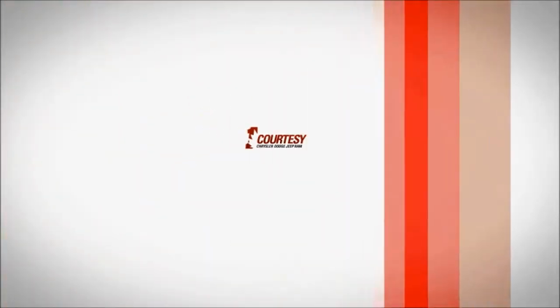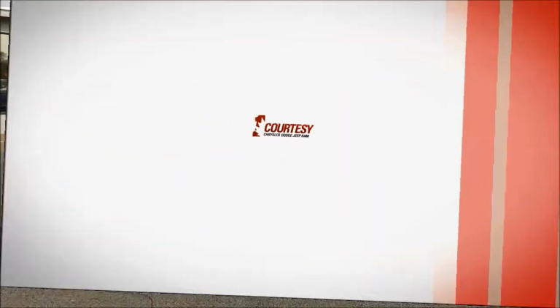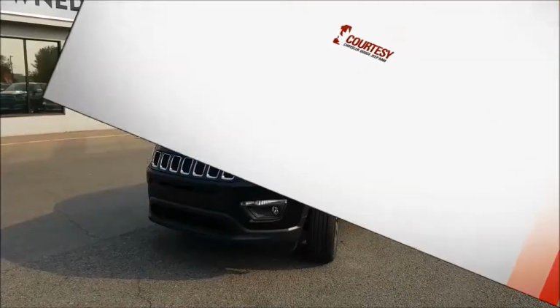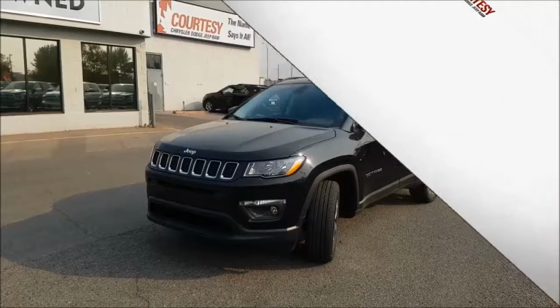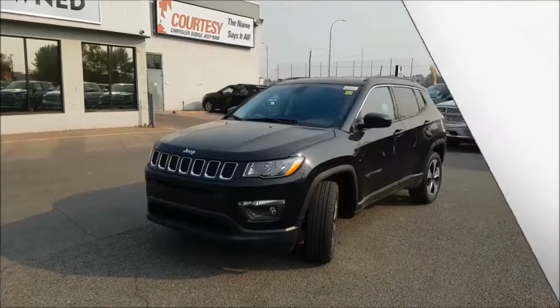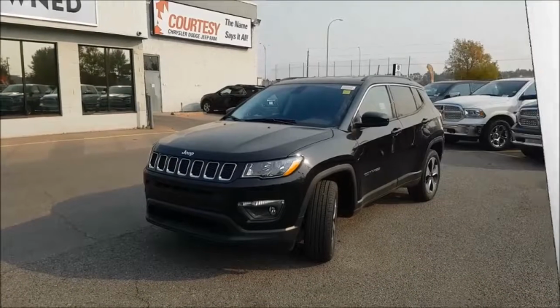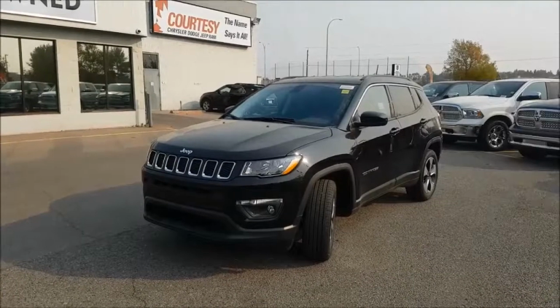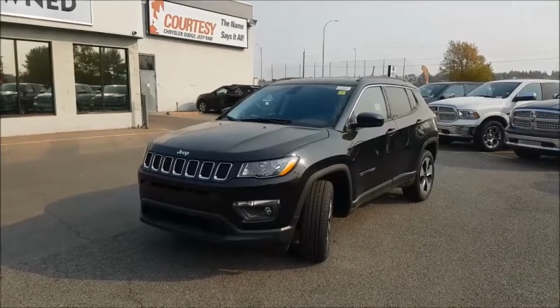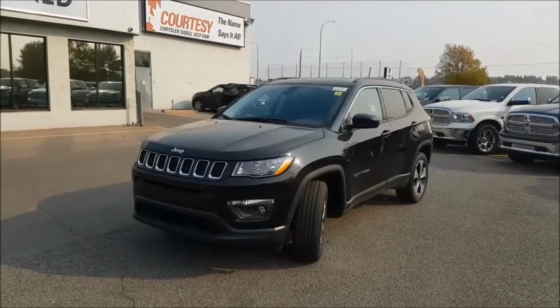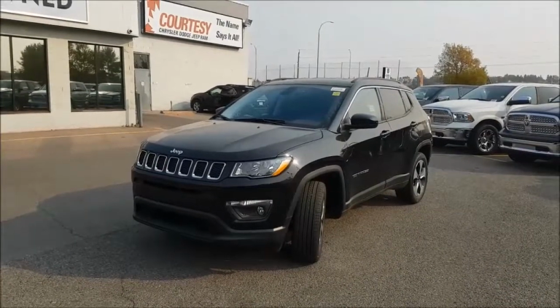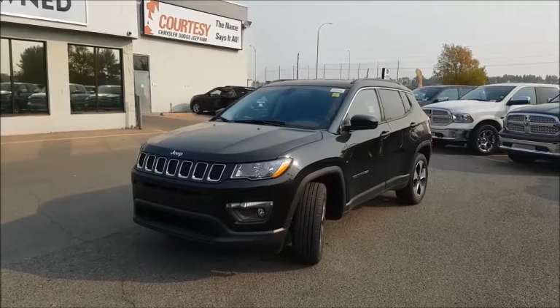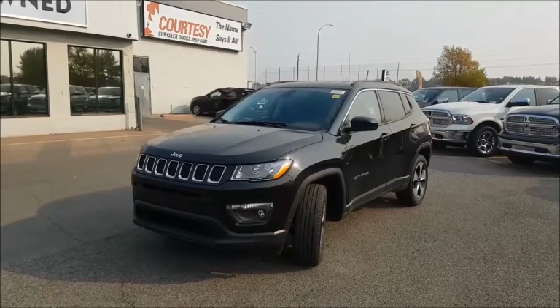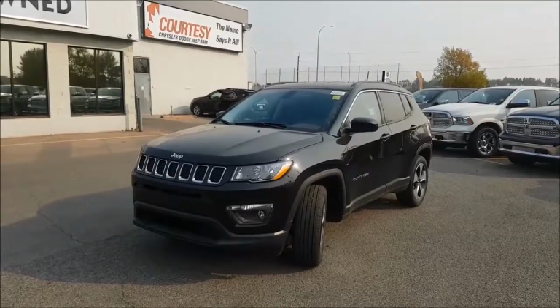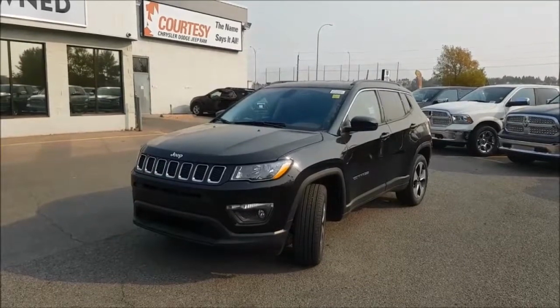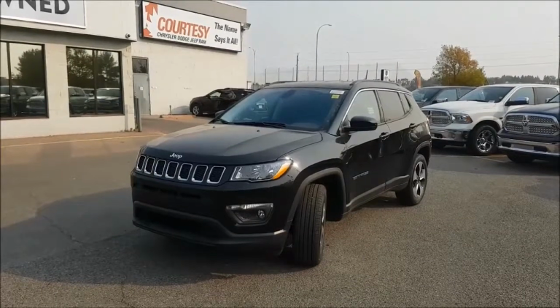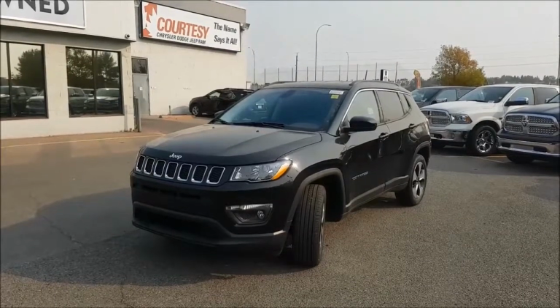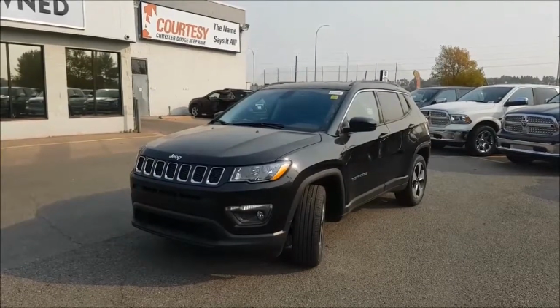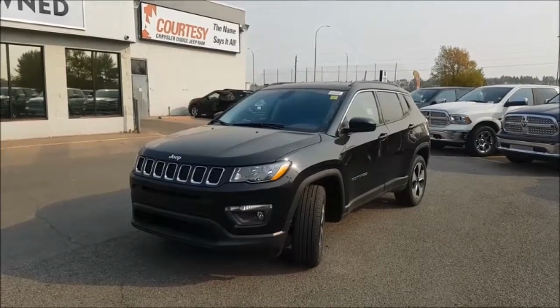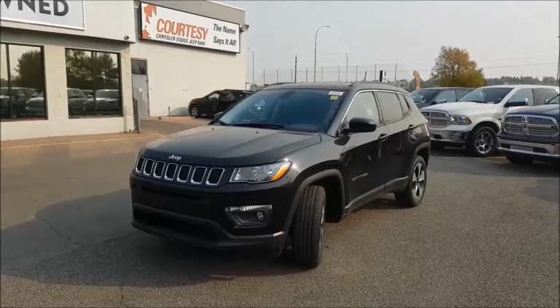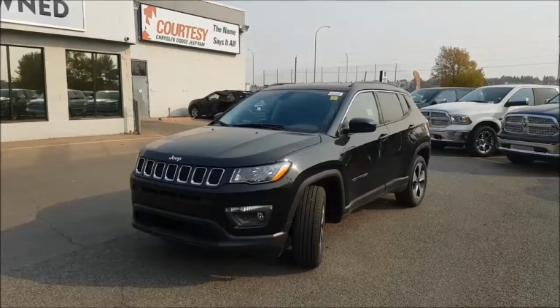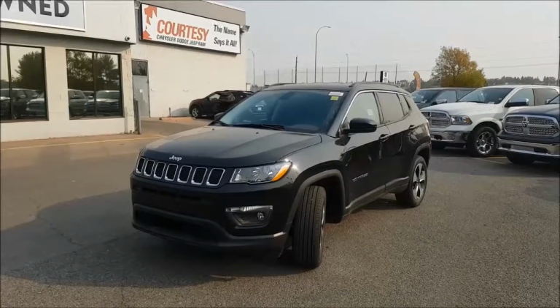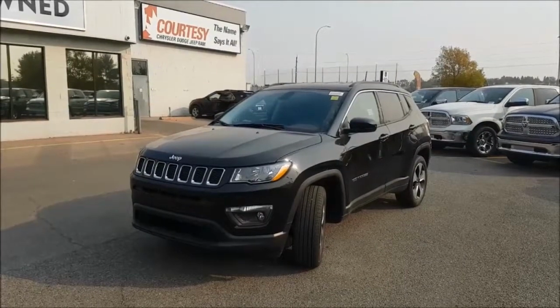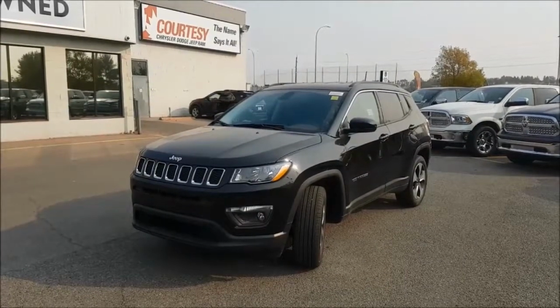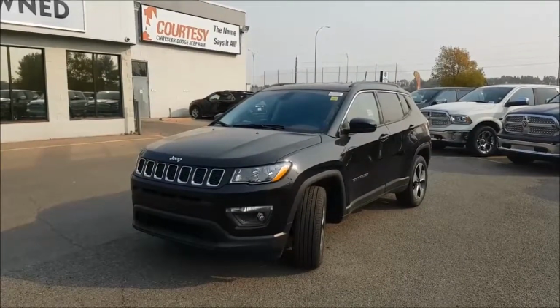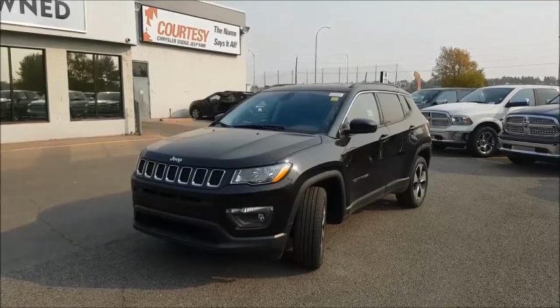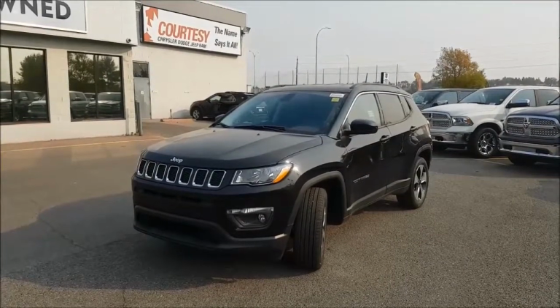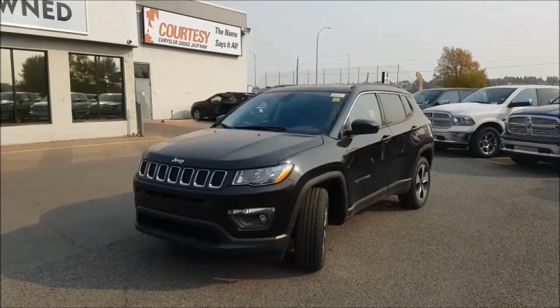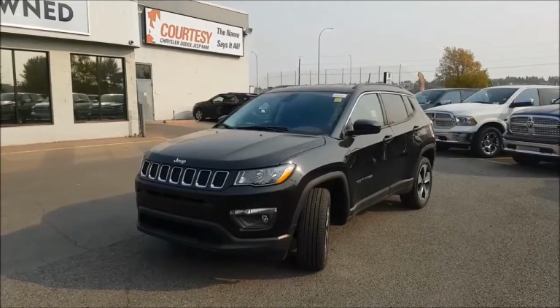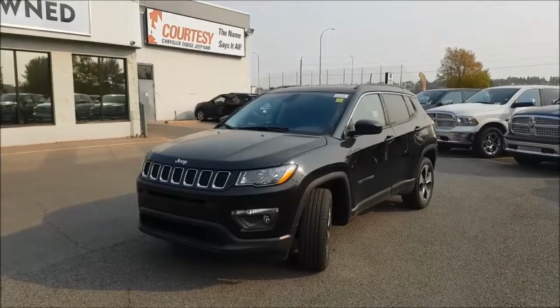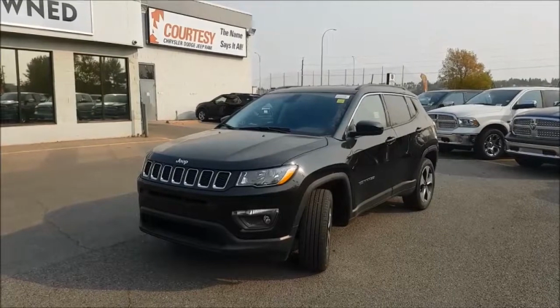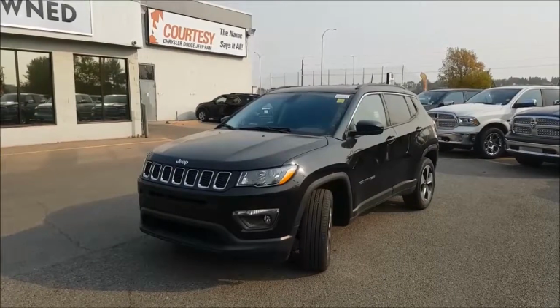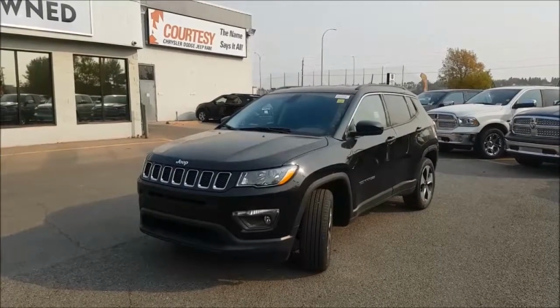Hey guys, it's Nick coming at you from Courtesy Chrysler. Today we're going to be looking at a brand new 2017 Compass North in the new body style.